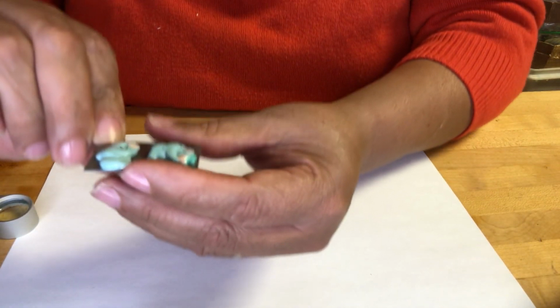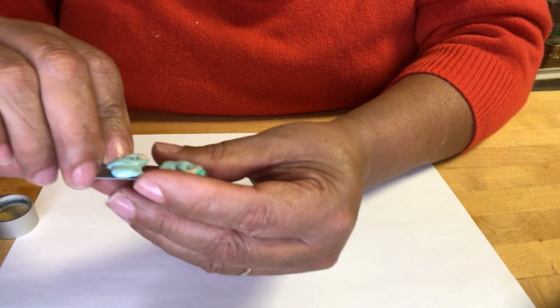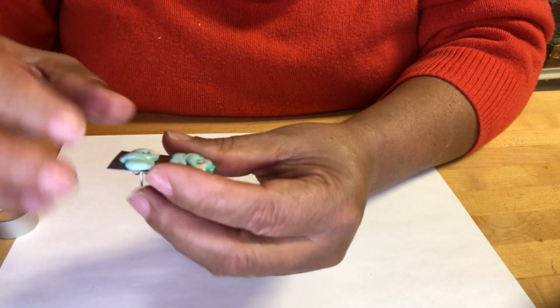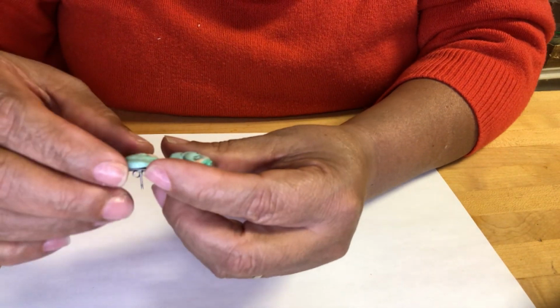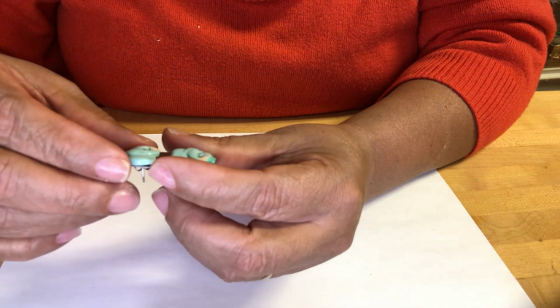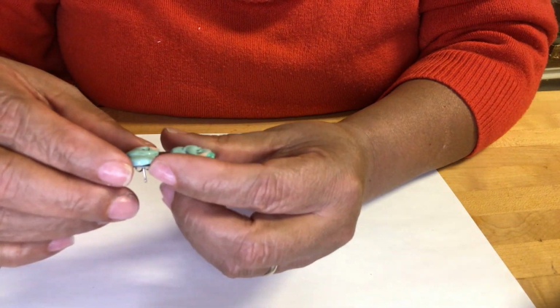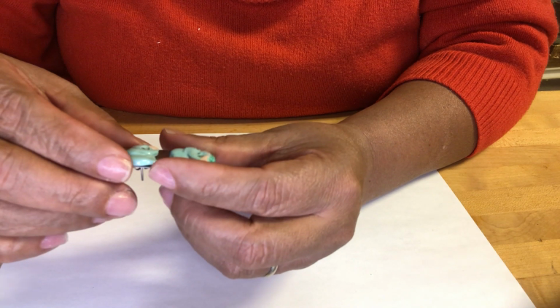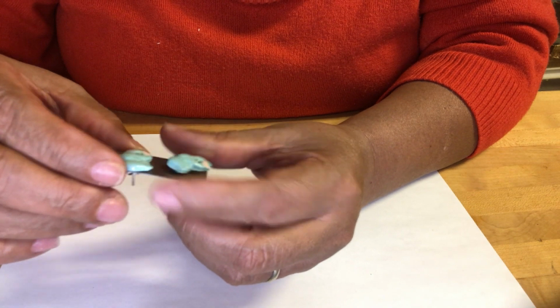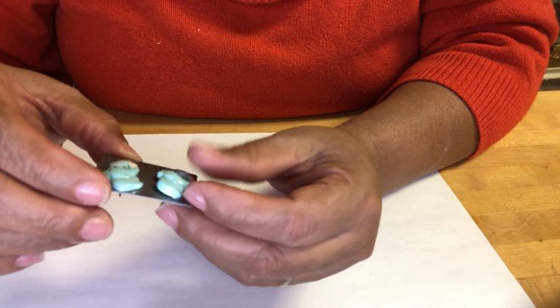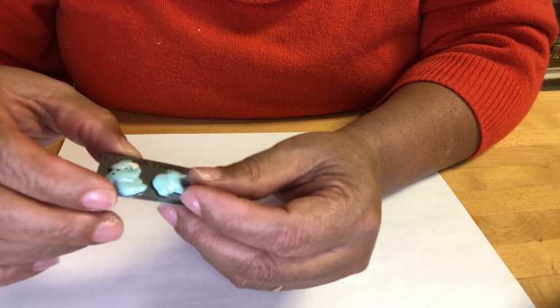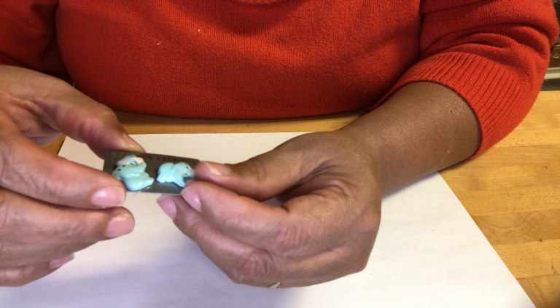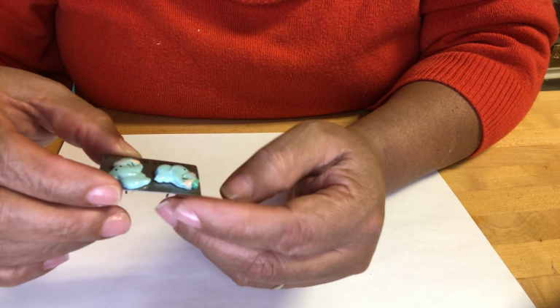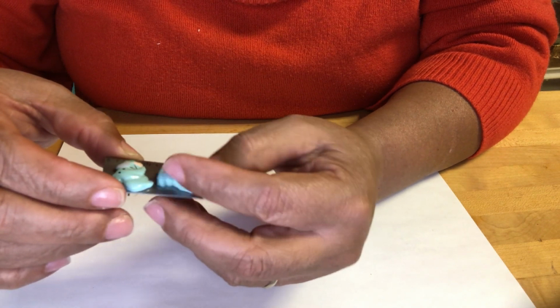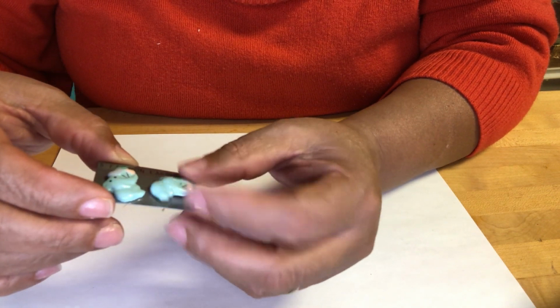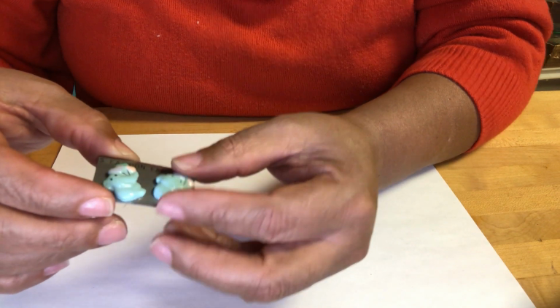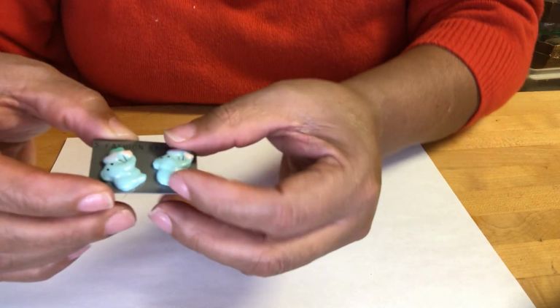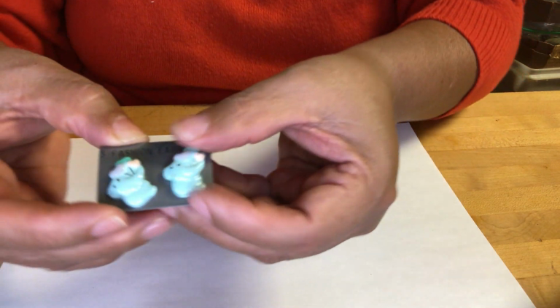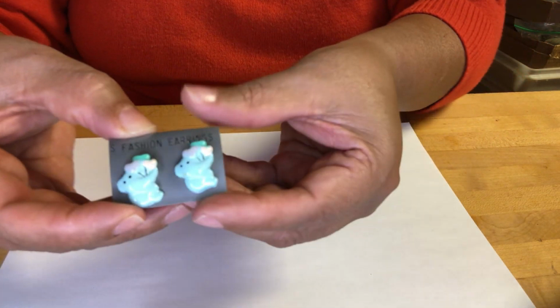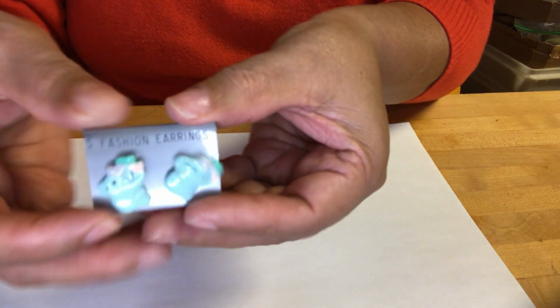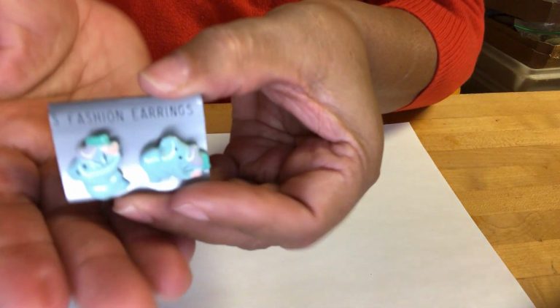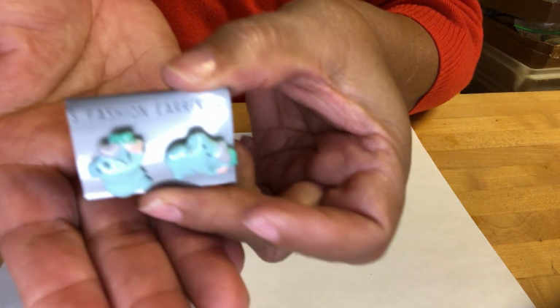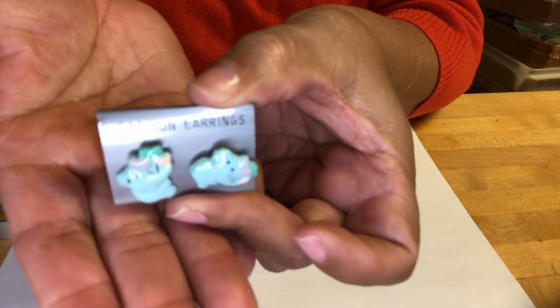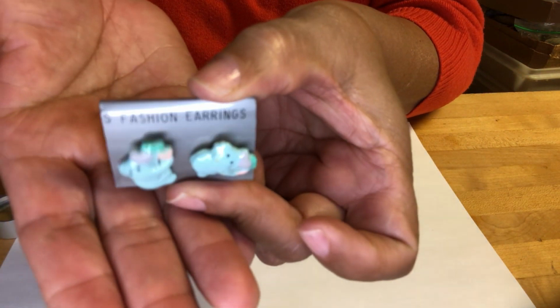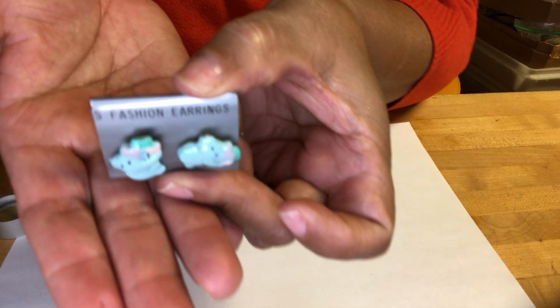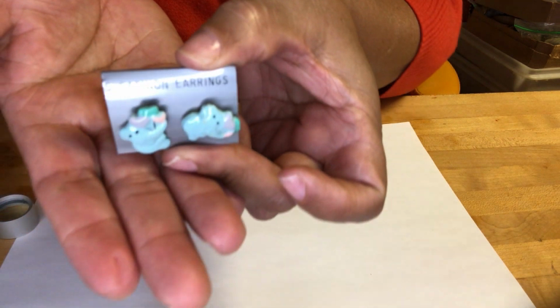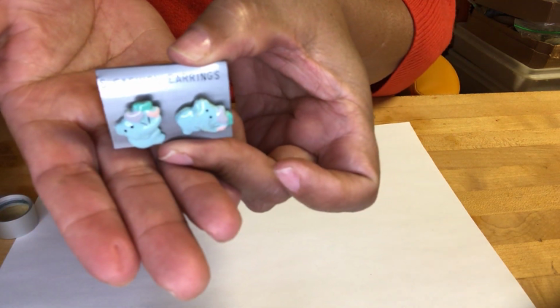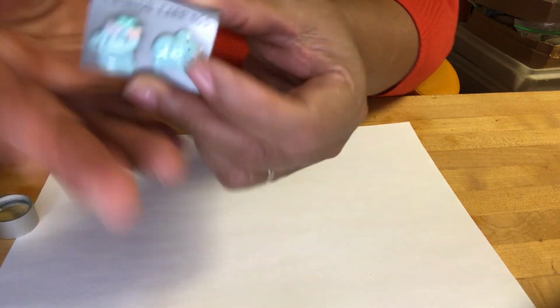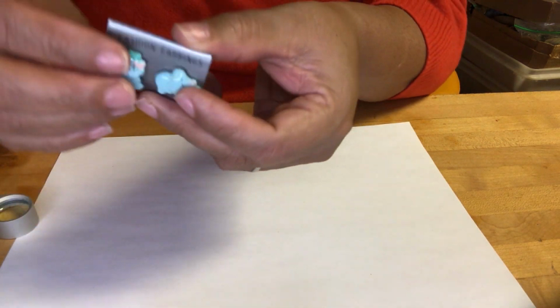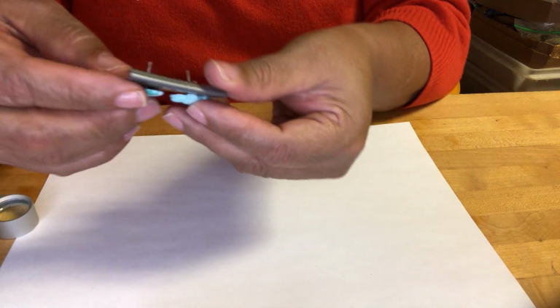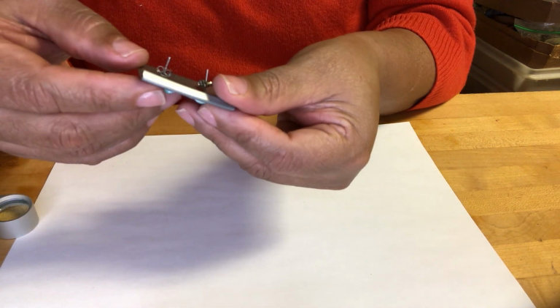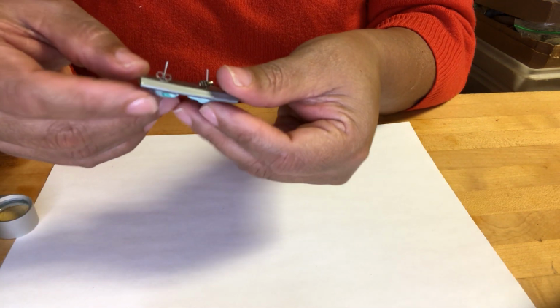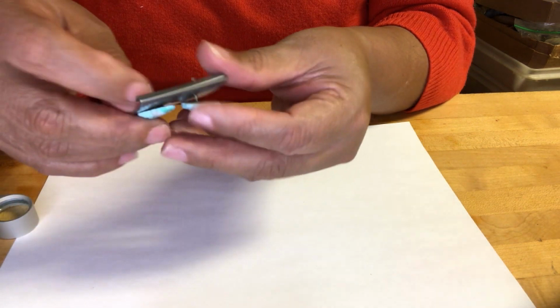Look at these elephants — so cute! Ceramic blue elephants with flowers.